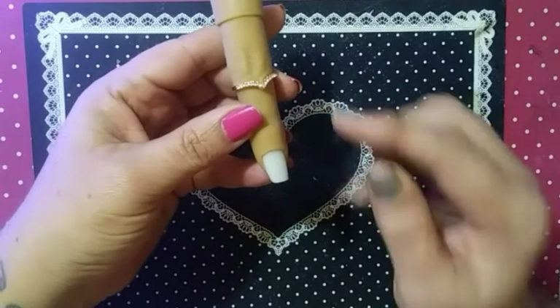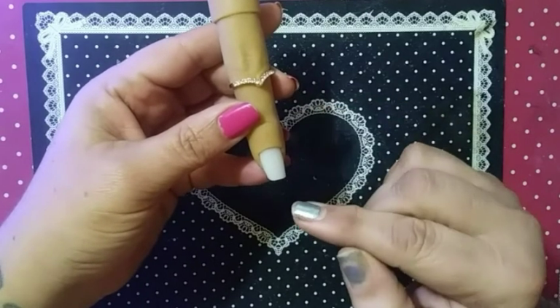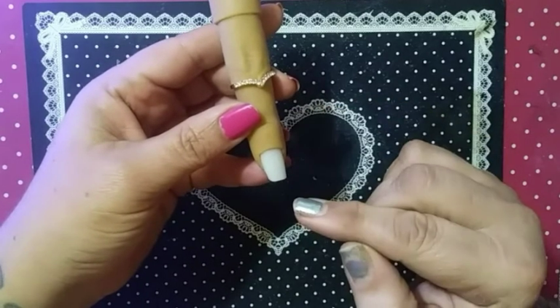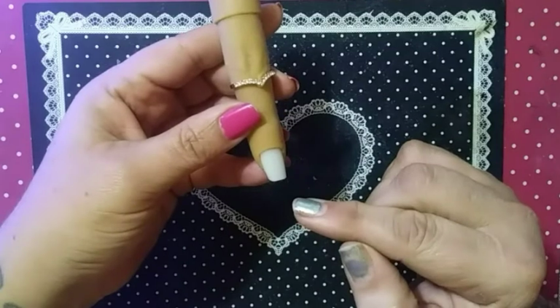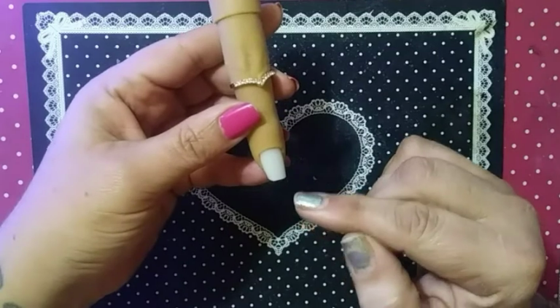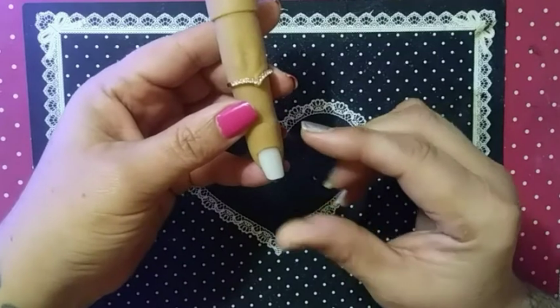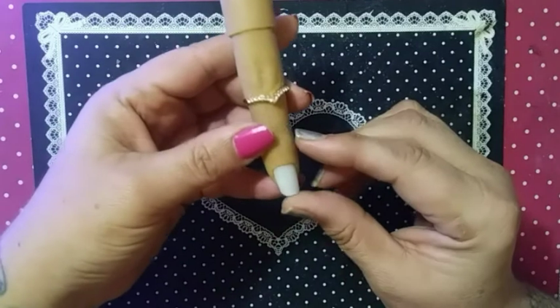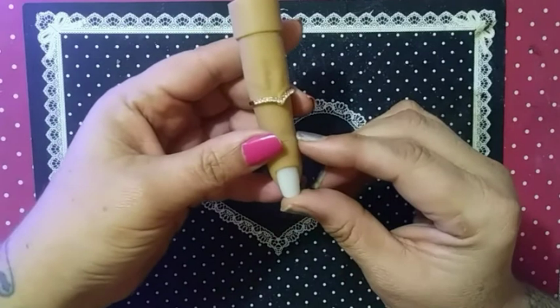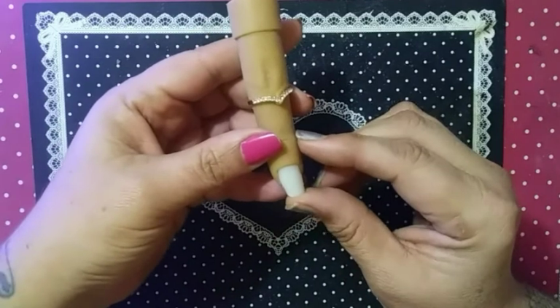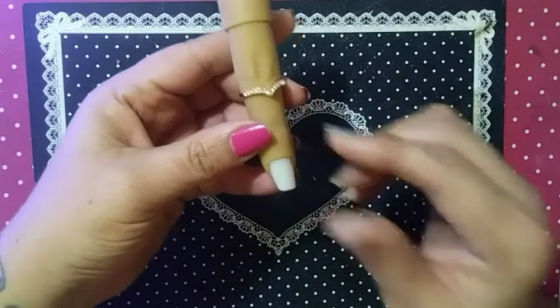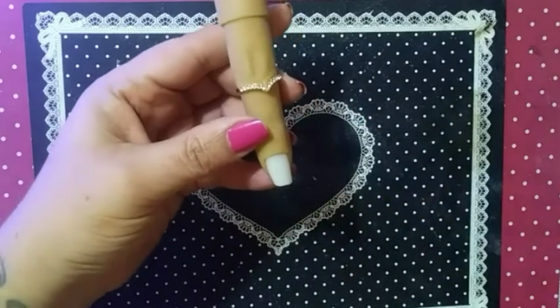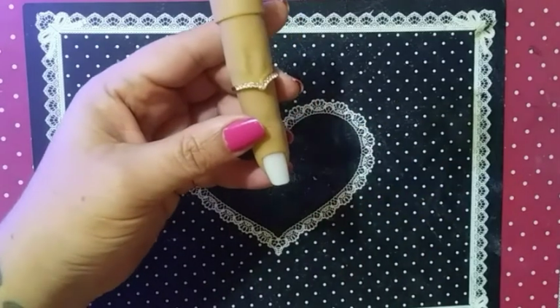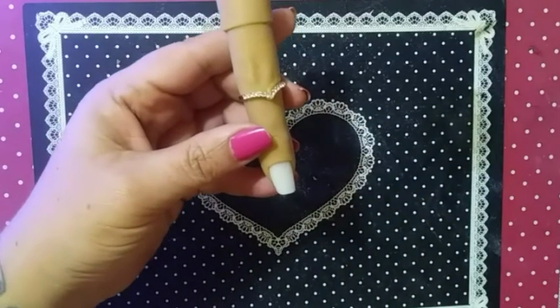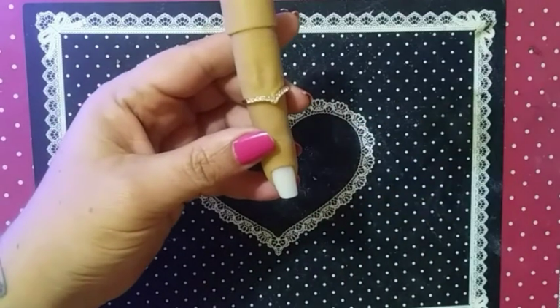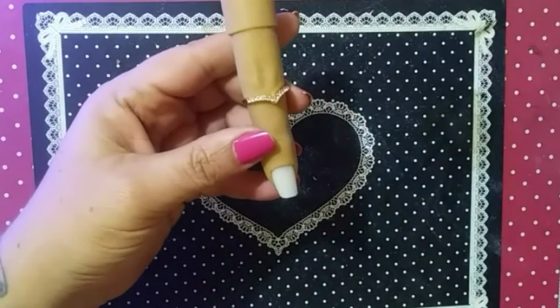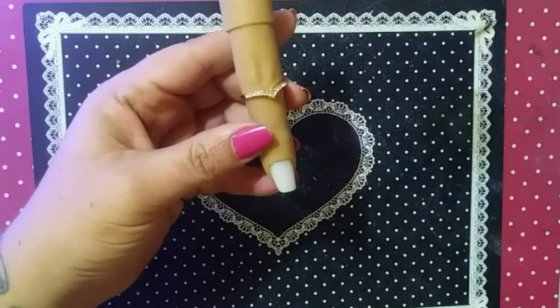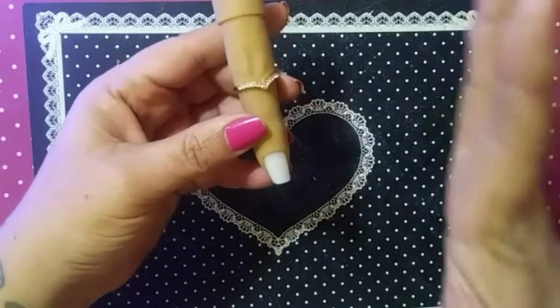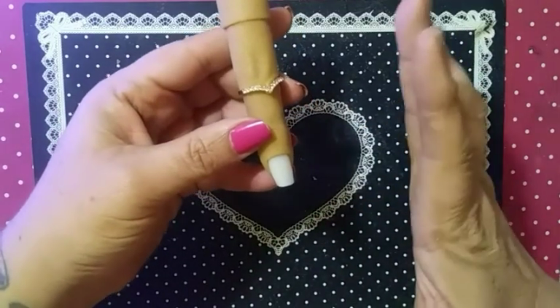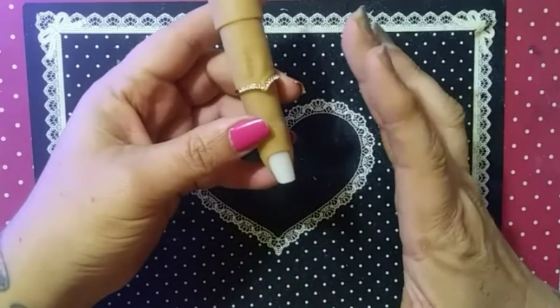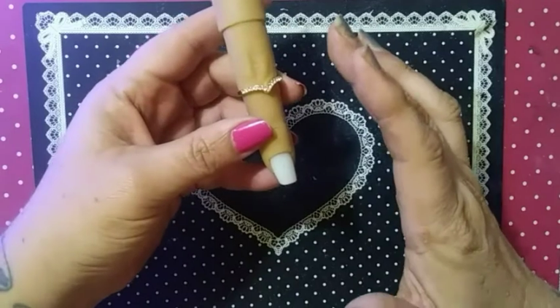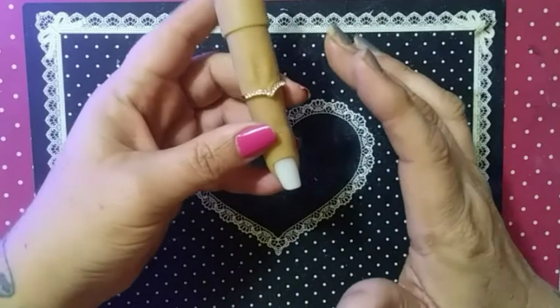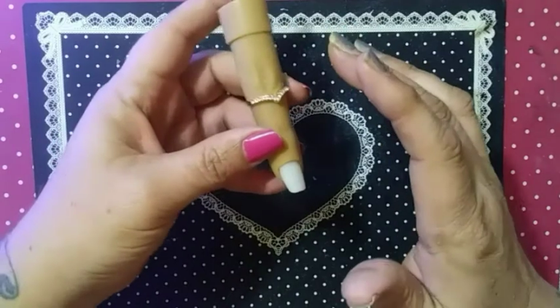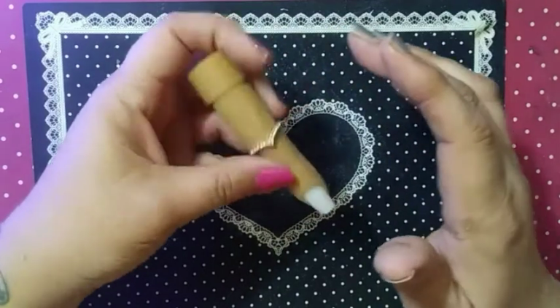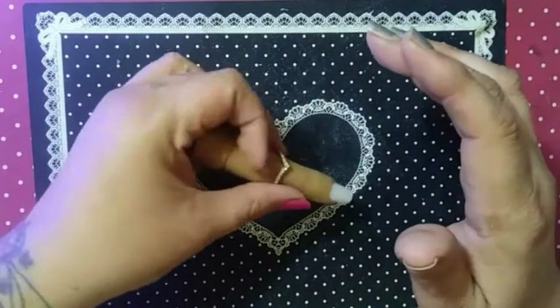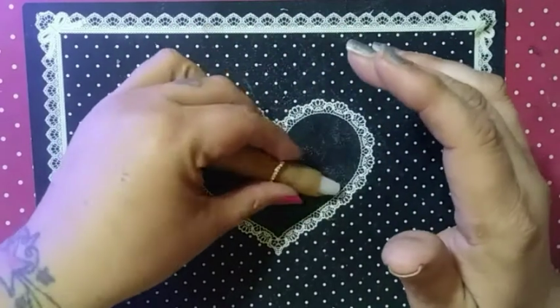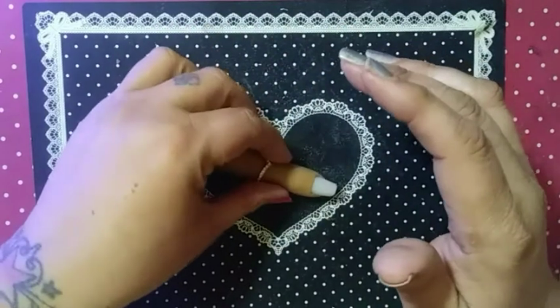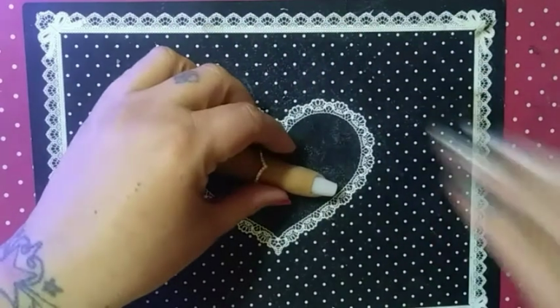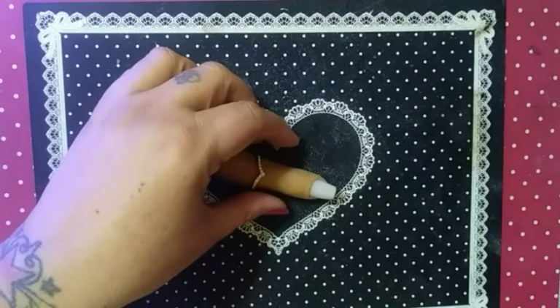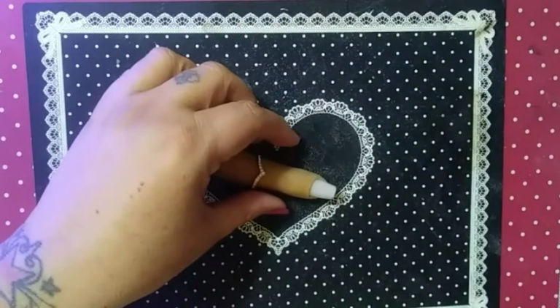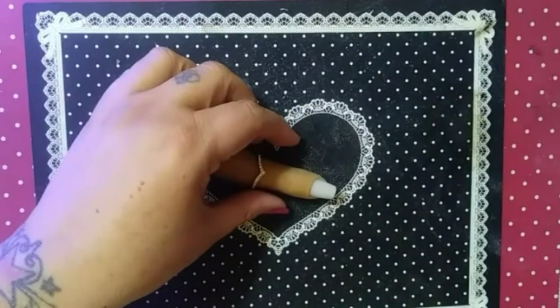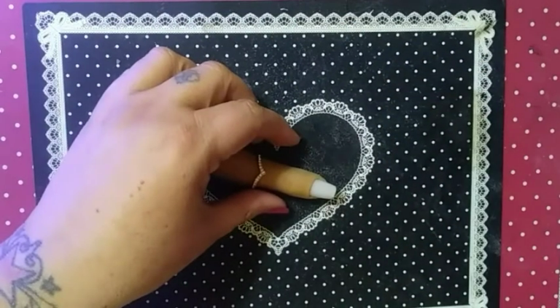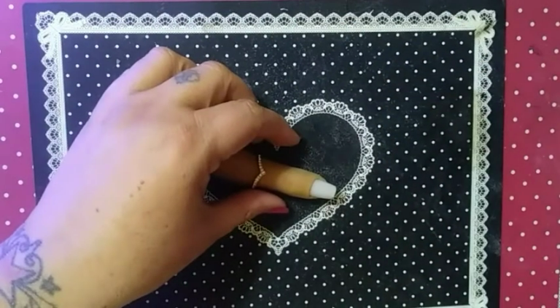Apply your regular polish. This is just a regular base coat — I didn't have my sticky base coat handy.